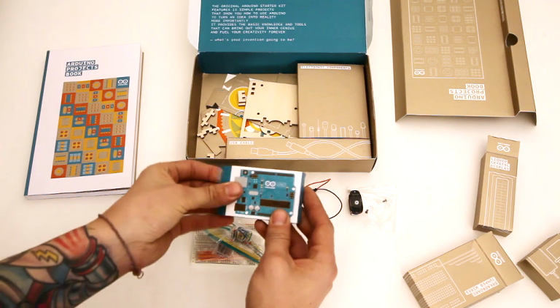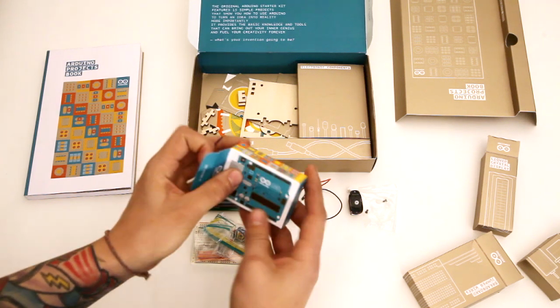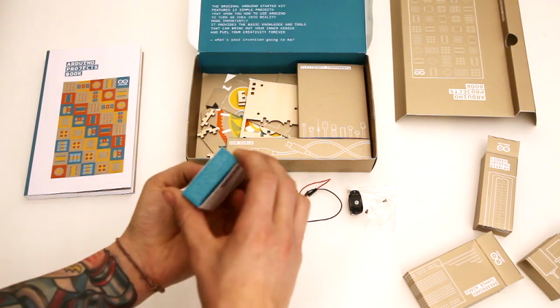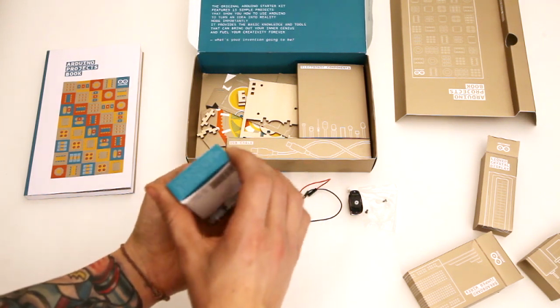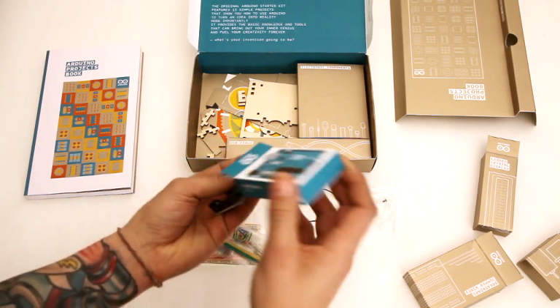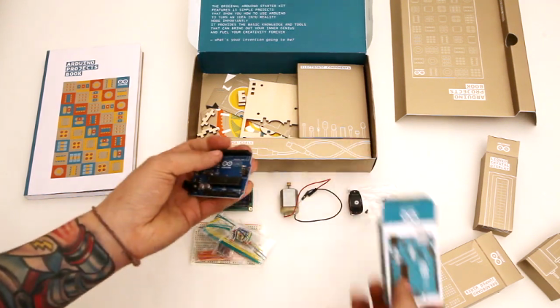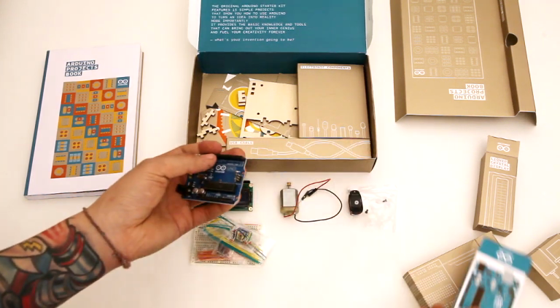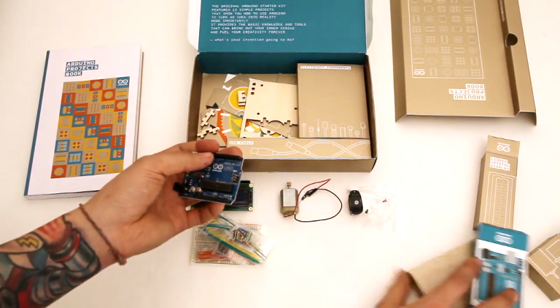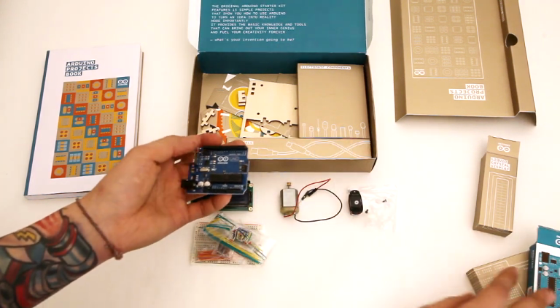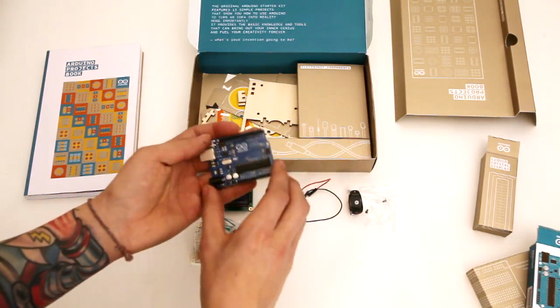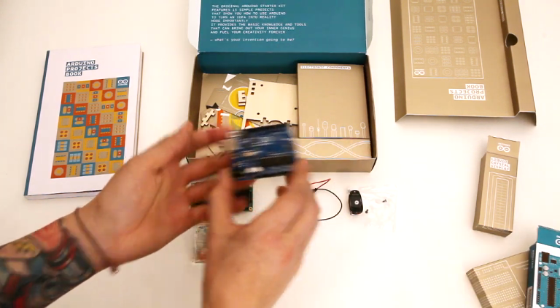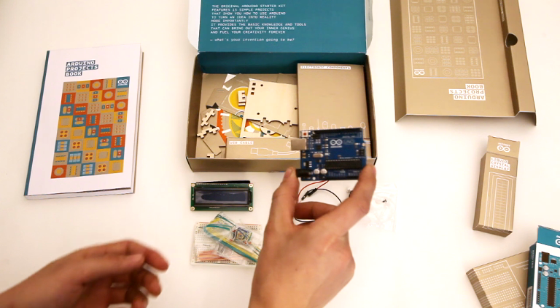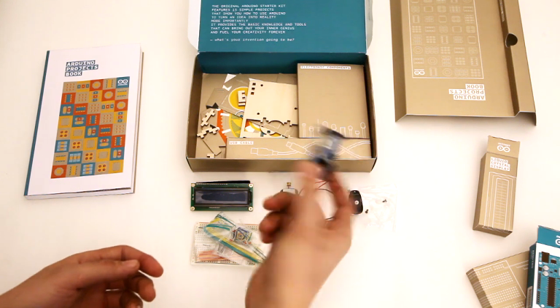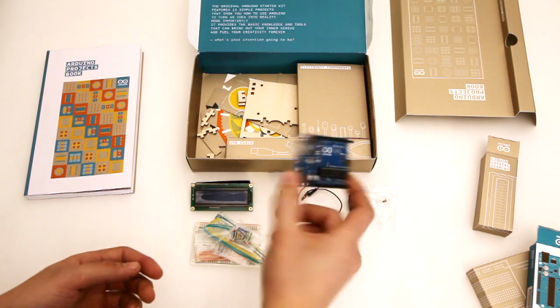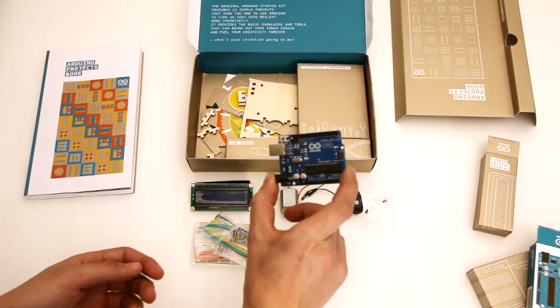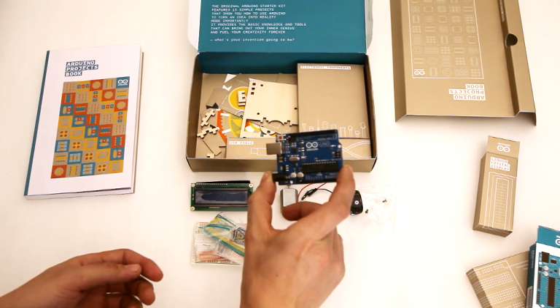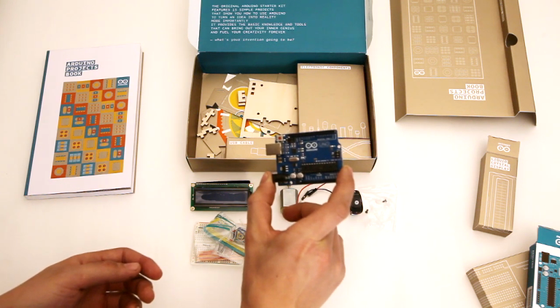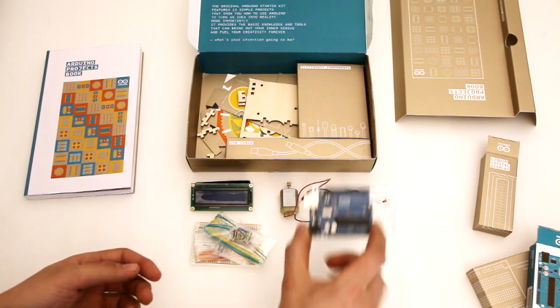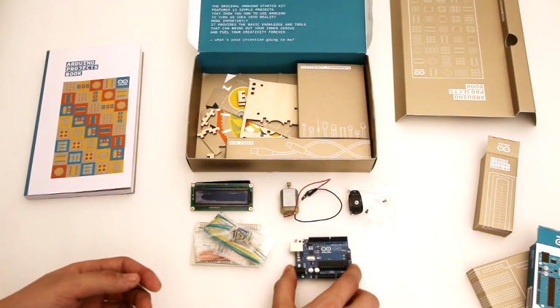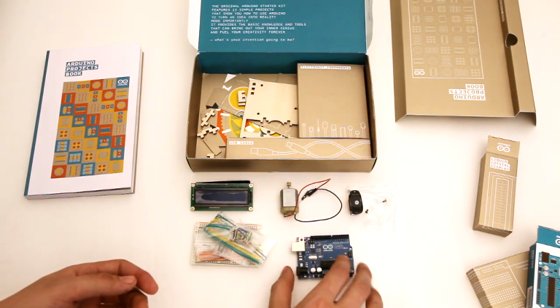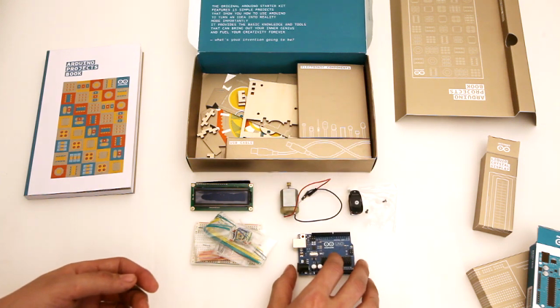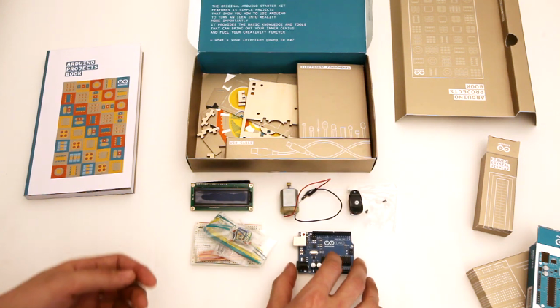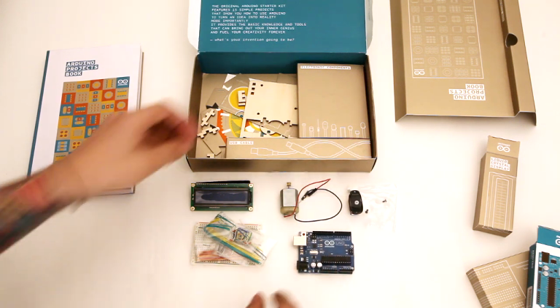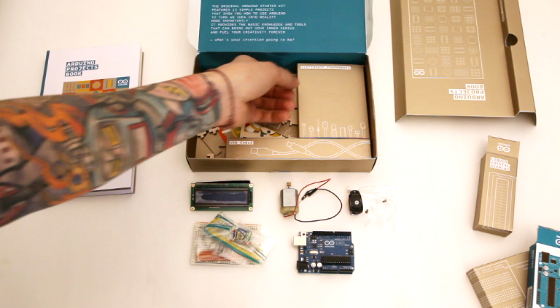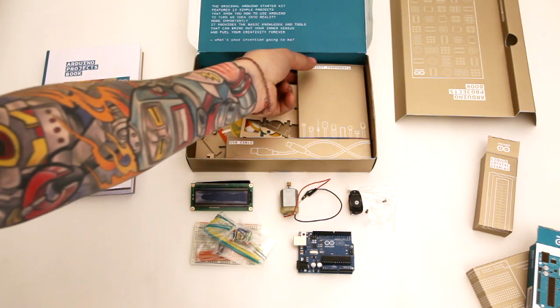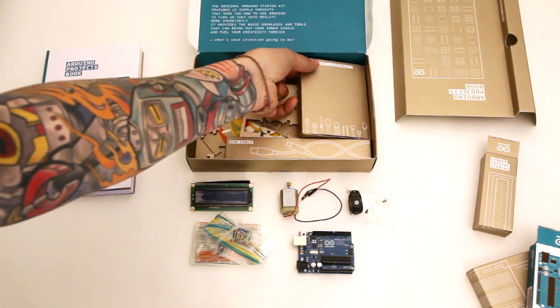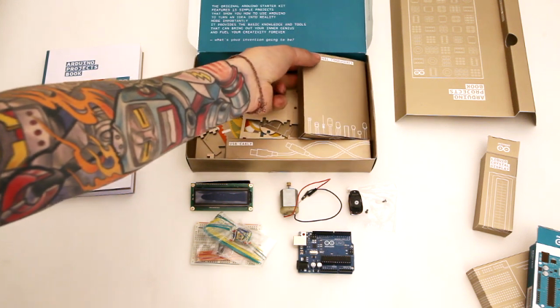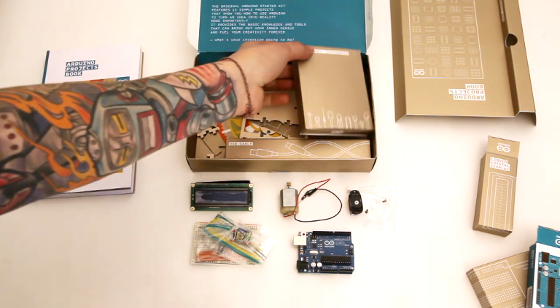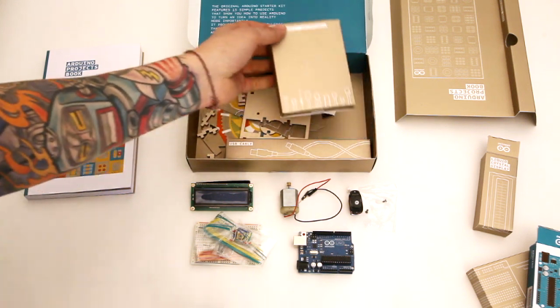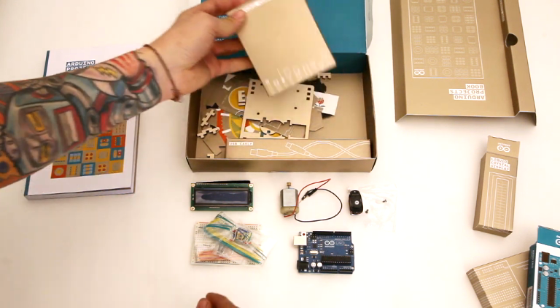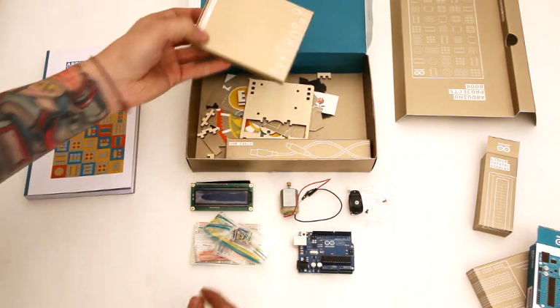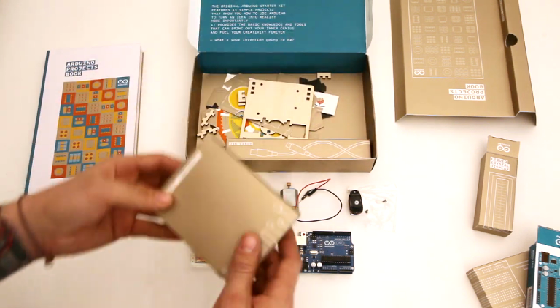And here we have our Arduino Uno, which I think is one of the best Arduinos to start off with. You can do 90% of the projects you're going to do with an Arduino.